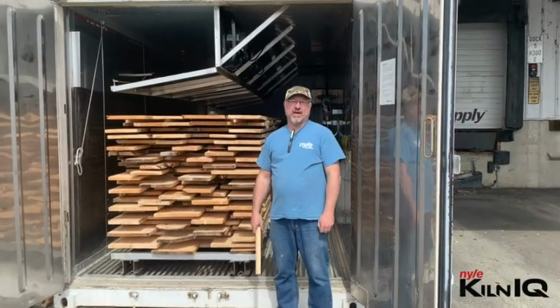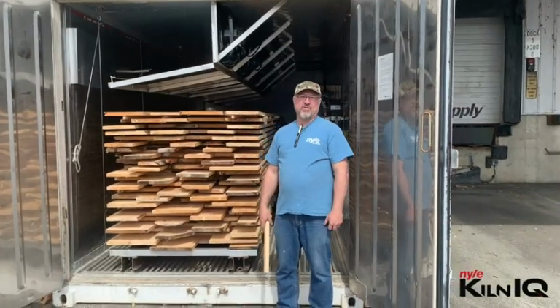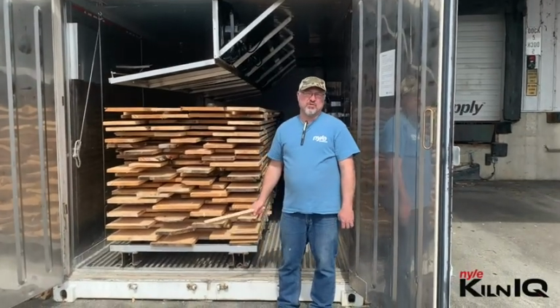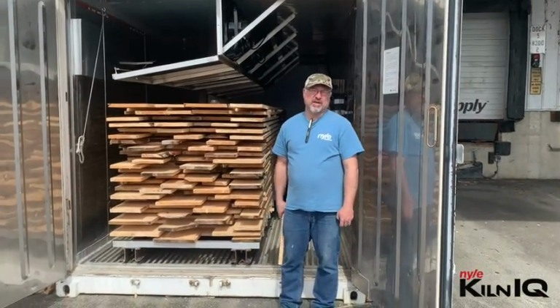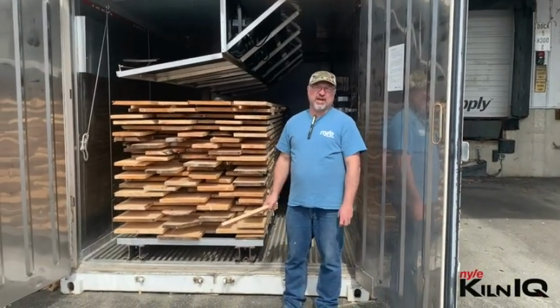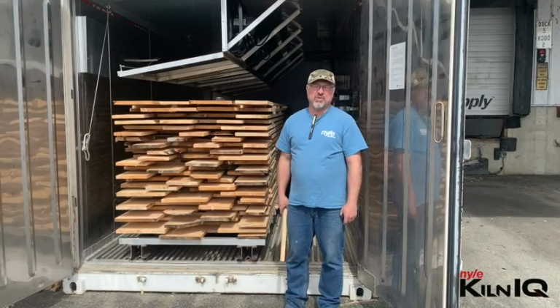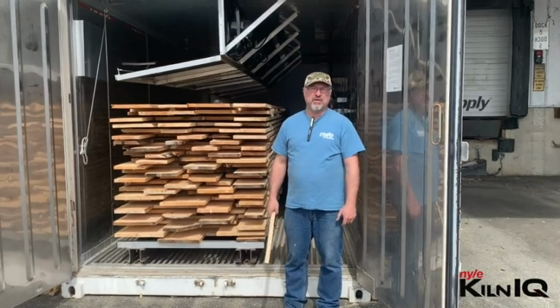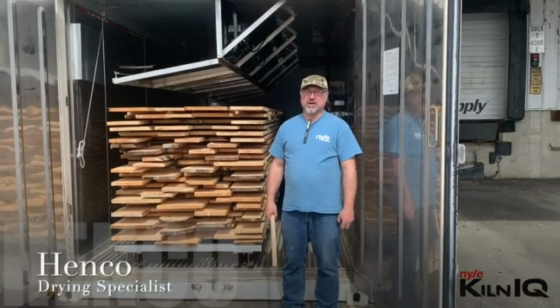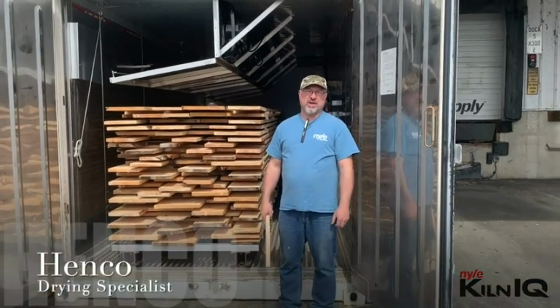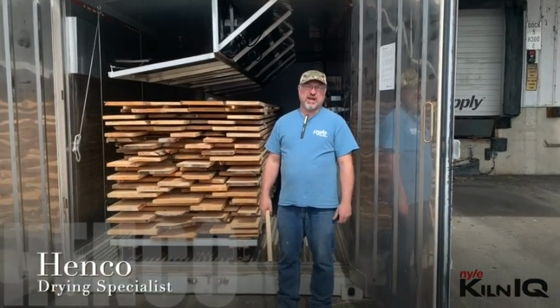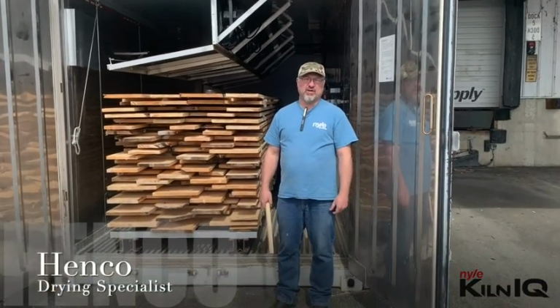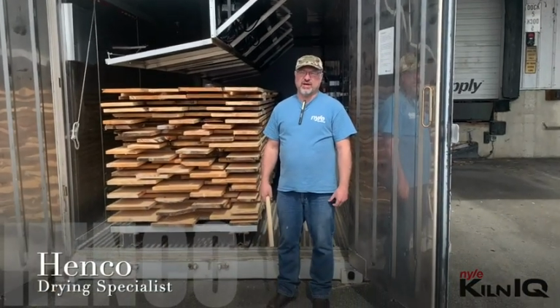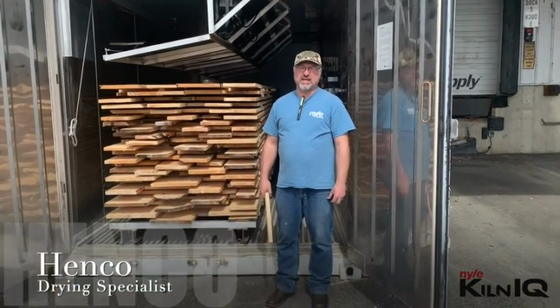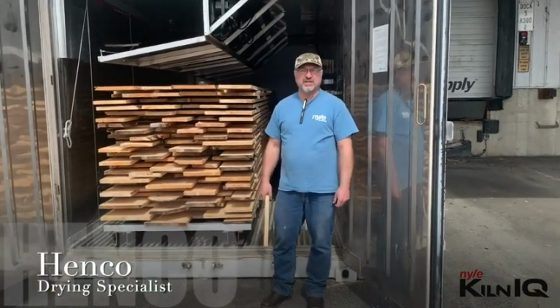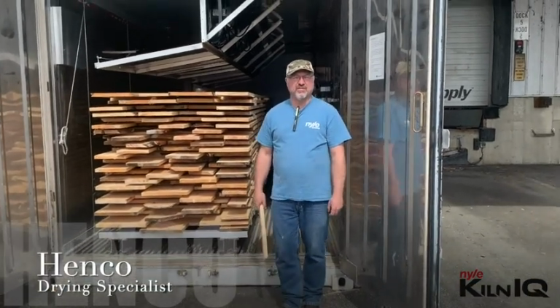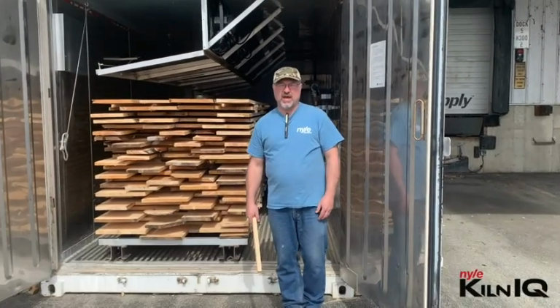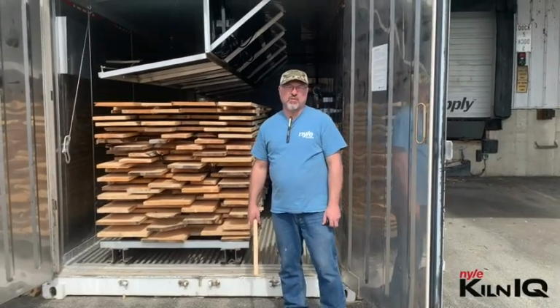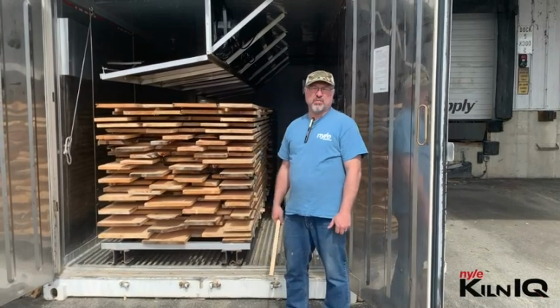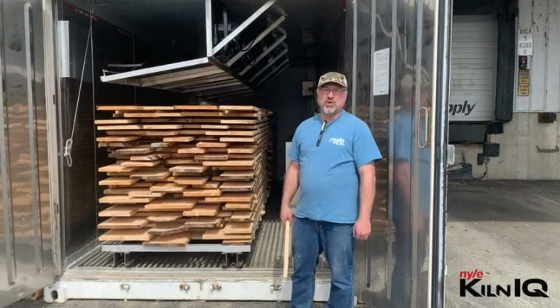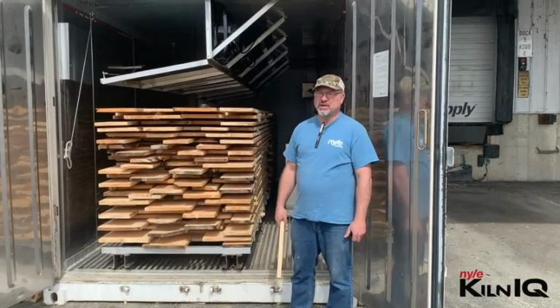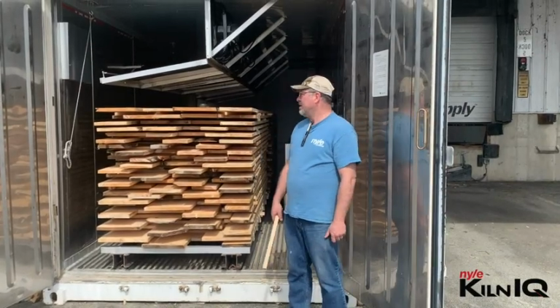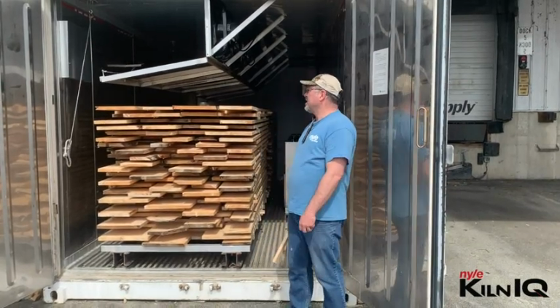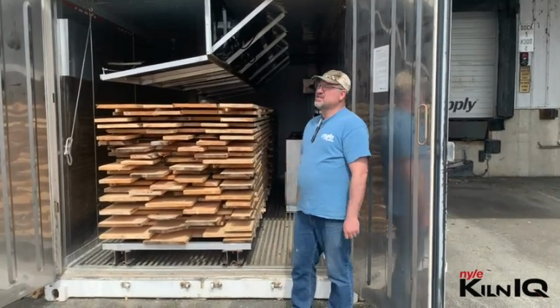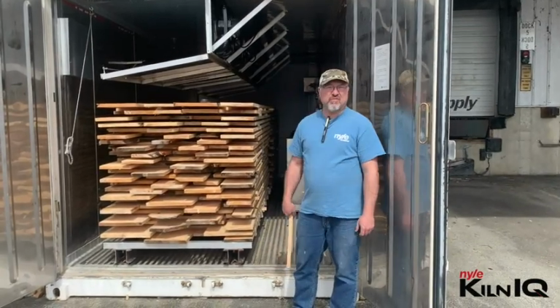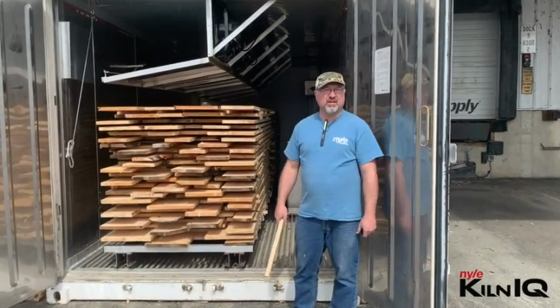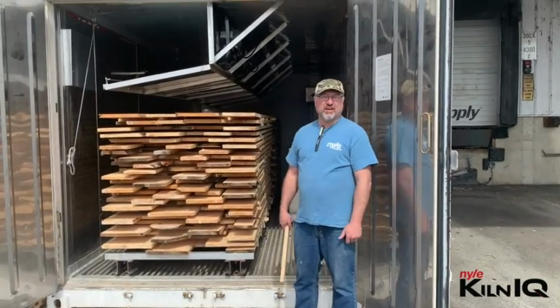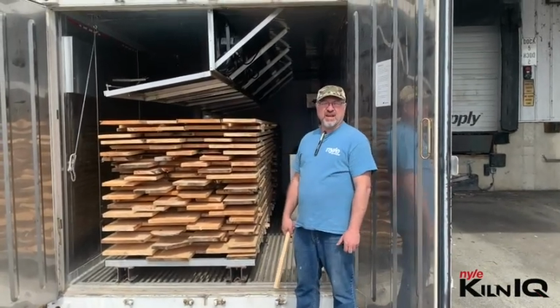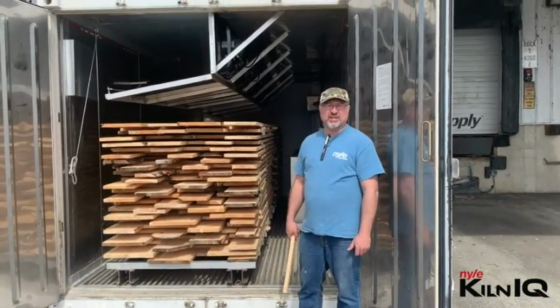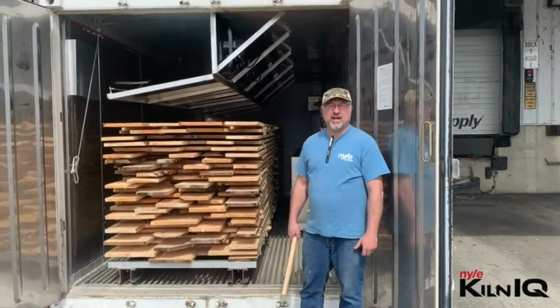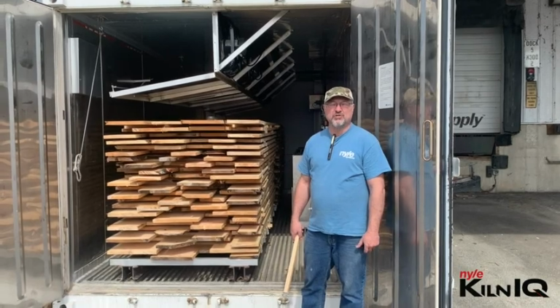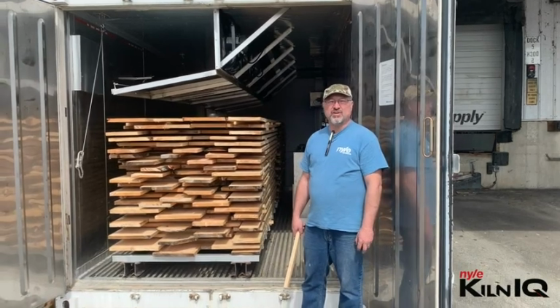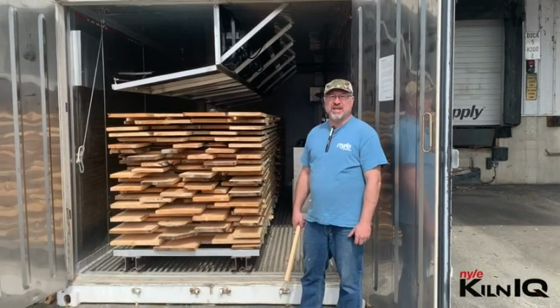Hello and welcome to Kiln IQ with me Henko. We're here at our test kiln at our workshop in Brewer, Maine. This is a 20-foot container kiln with the L200 unit in it.